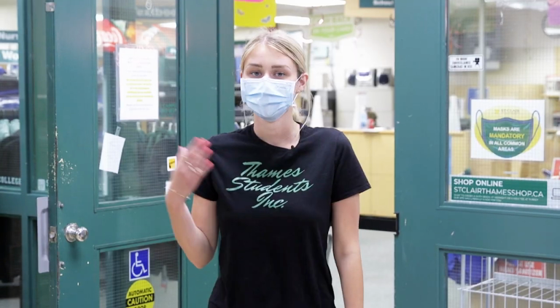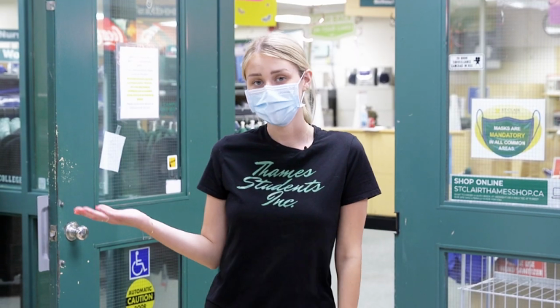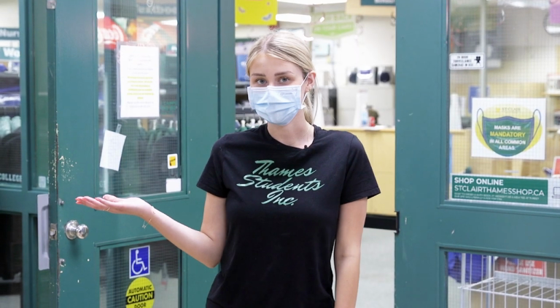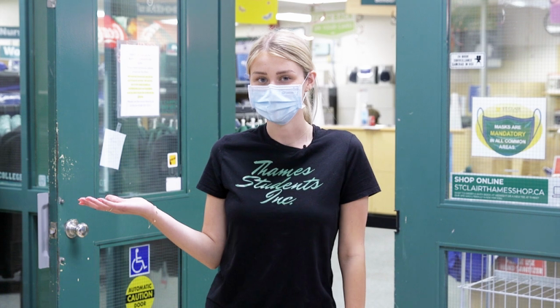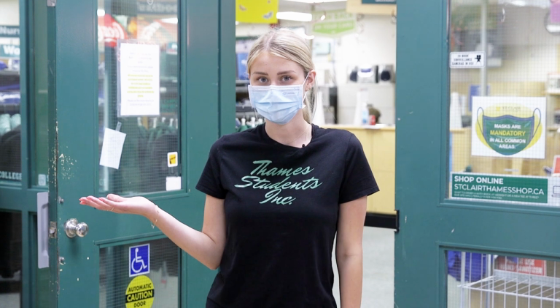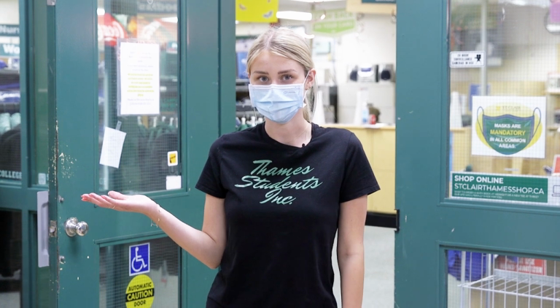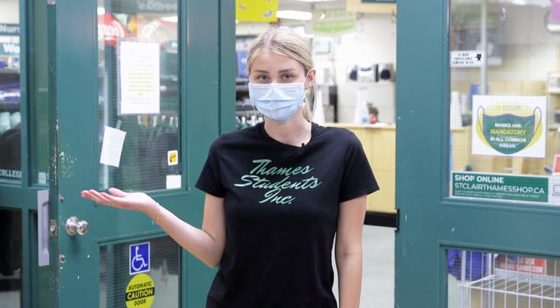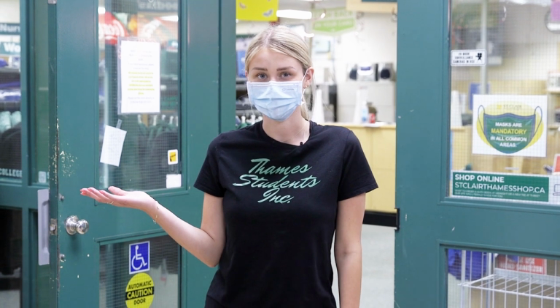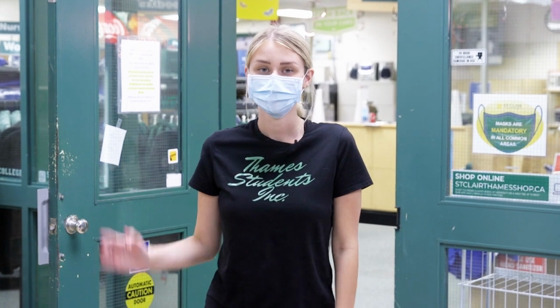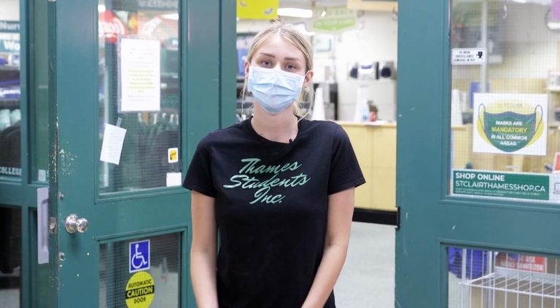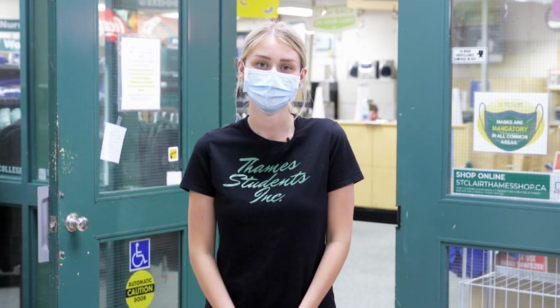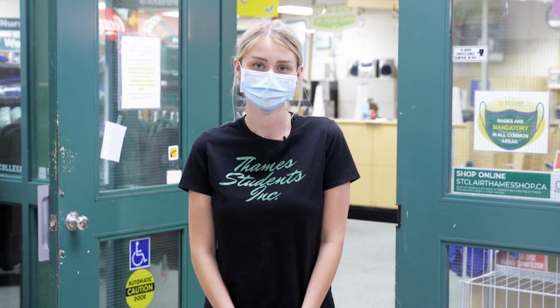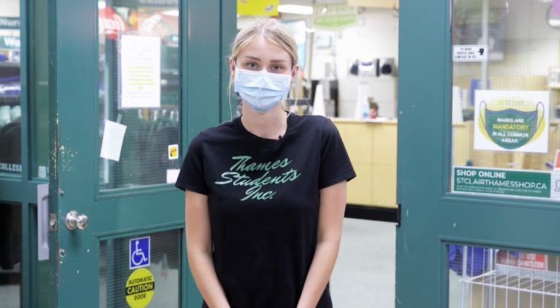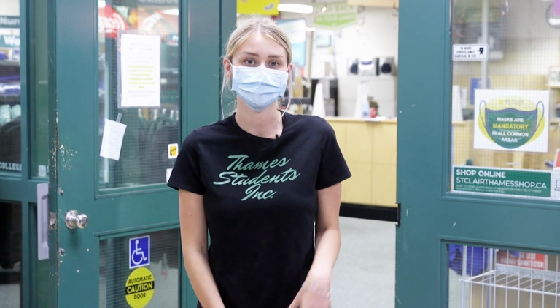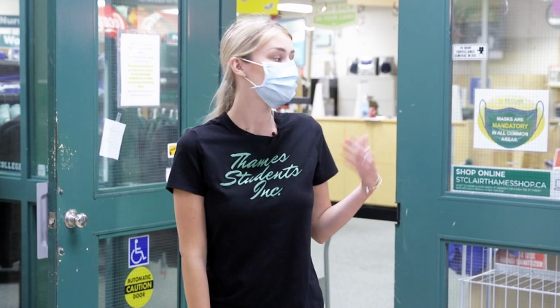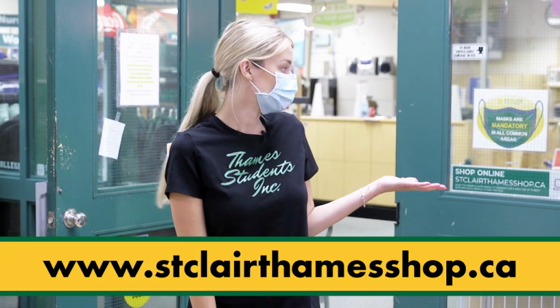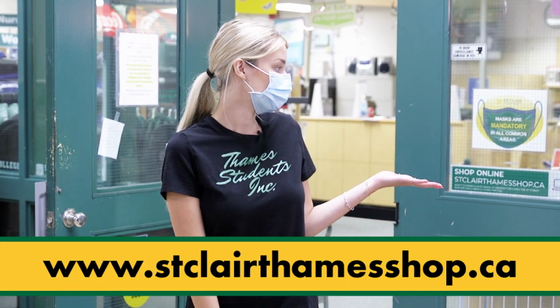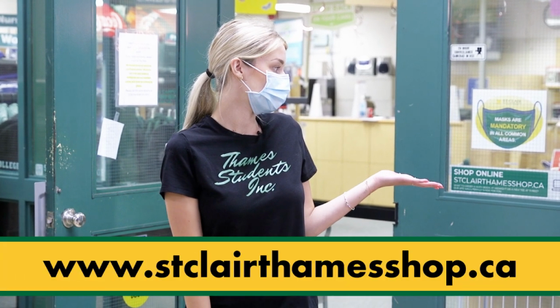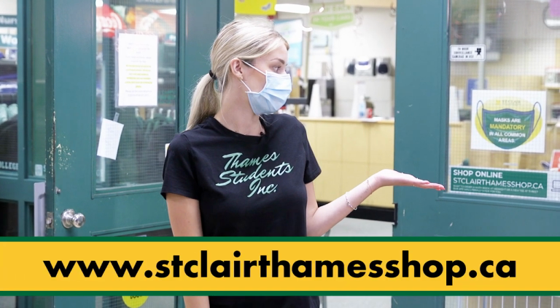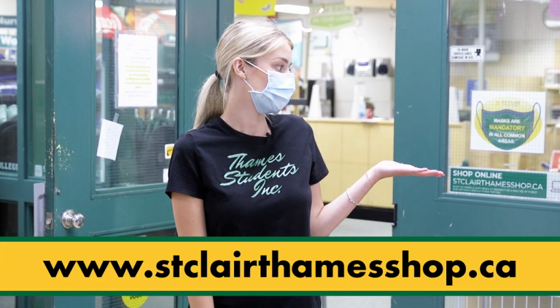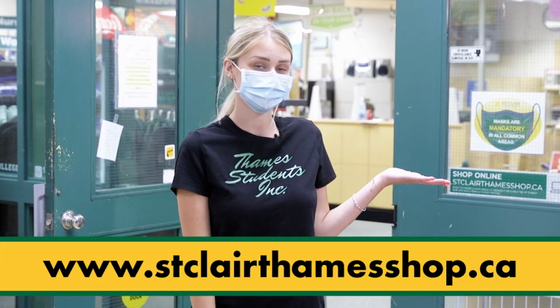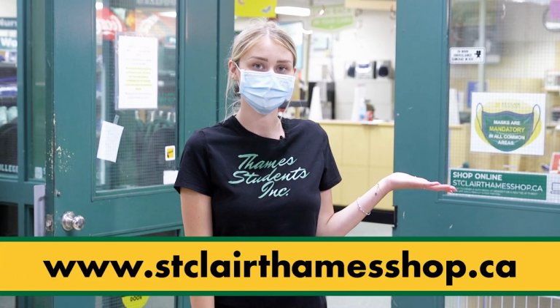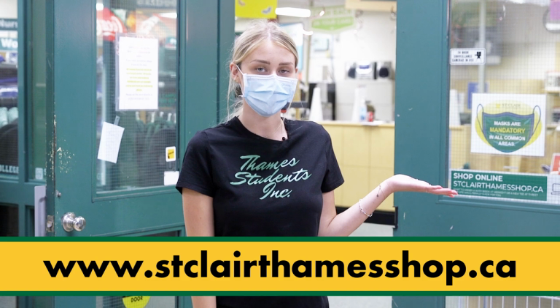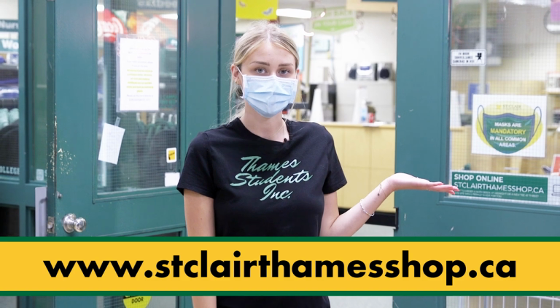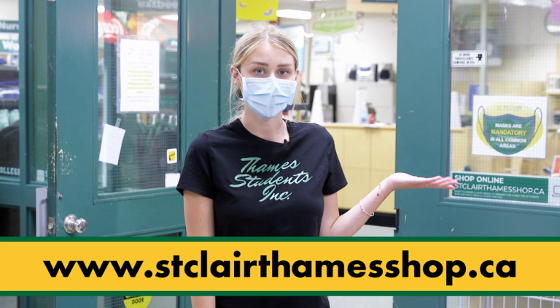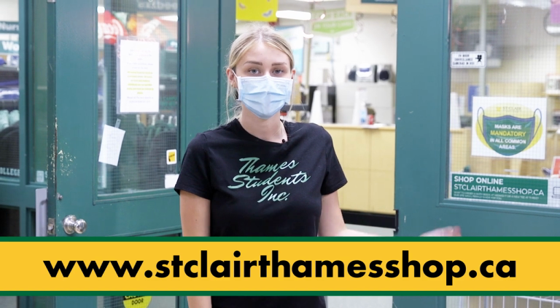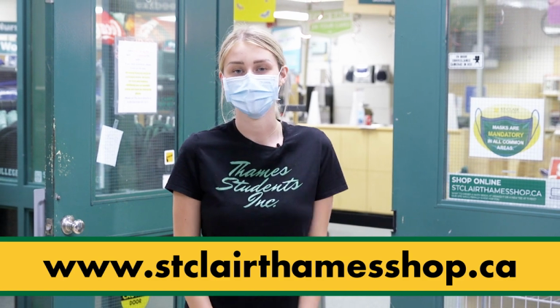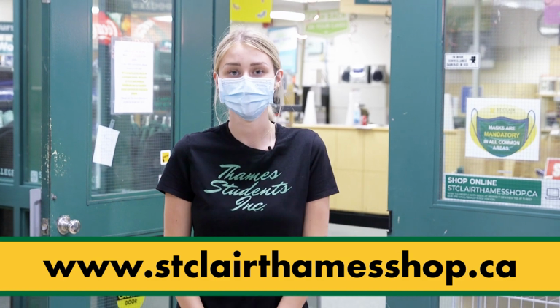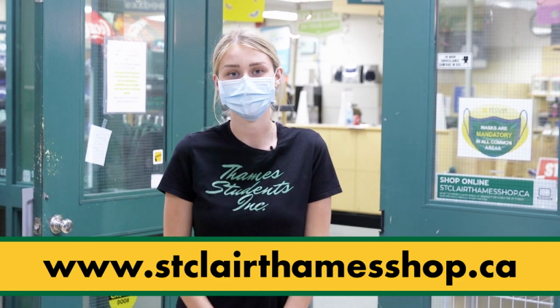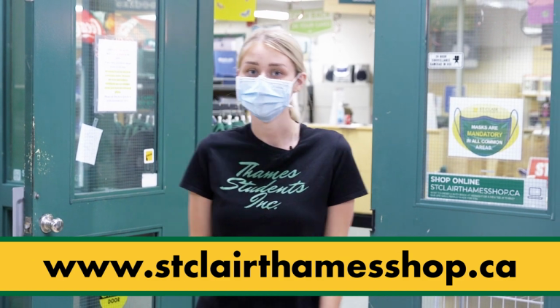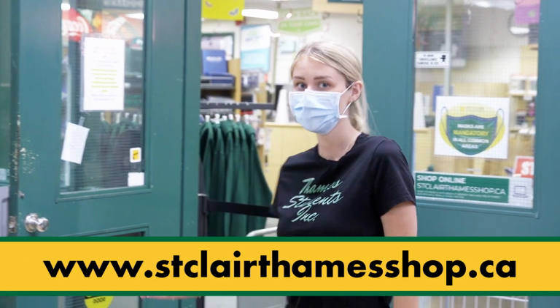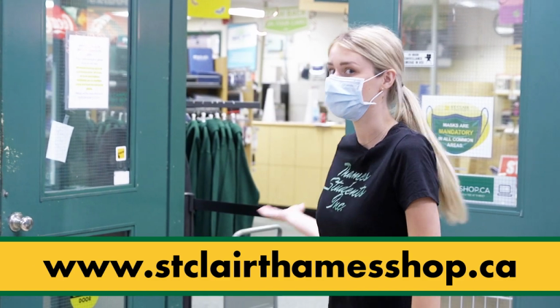Here we are at the Thames campus bookstore. You can order your school supplies at www.stclairthameshop.ca and pick up your supplies right here.